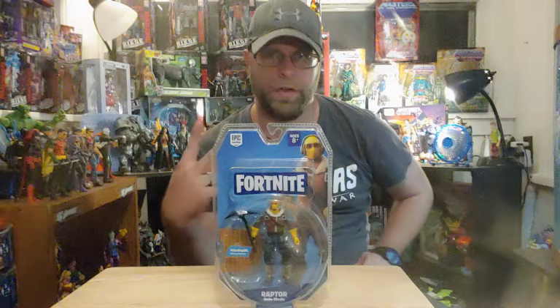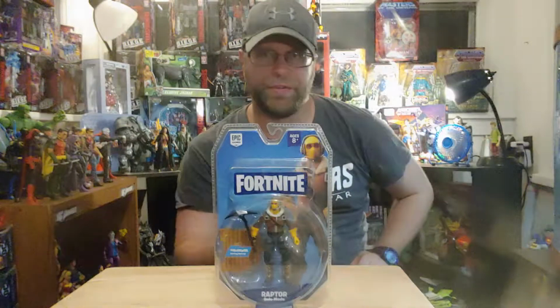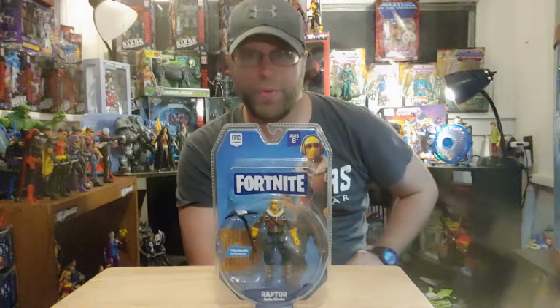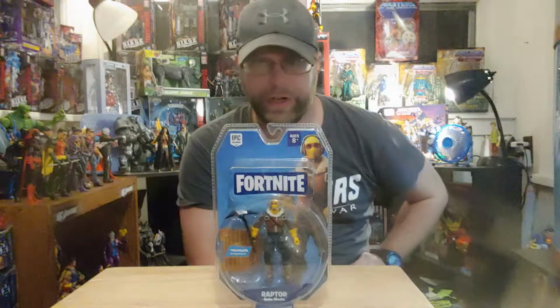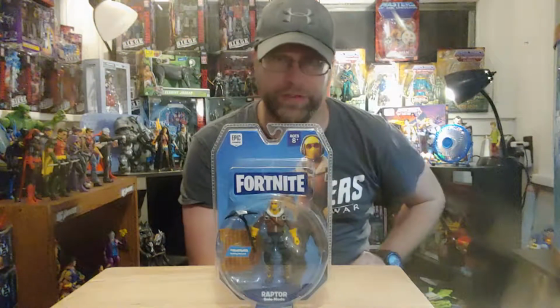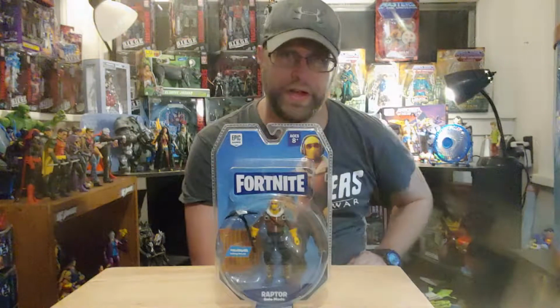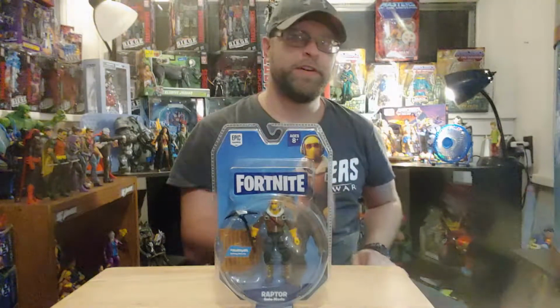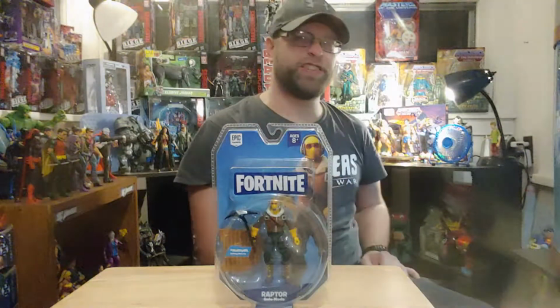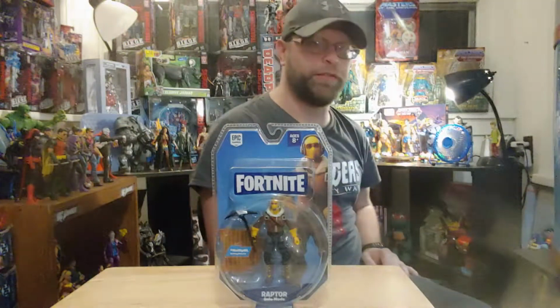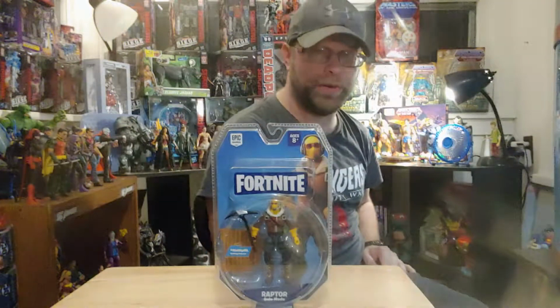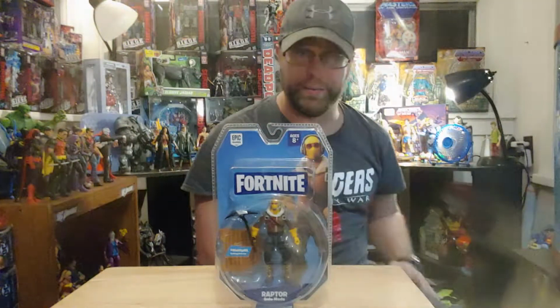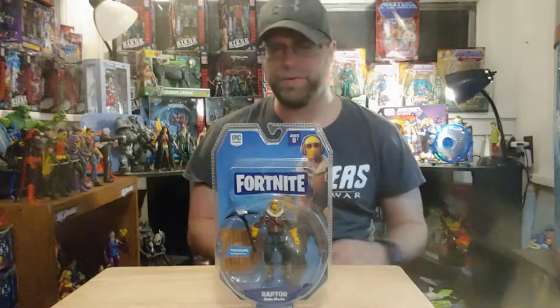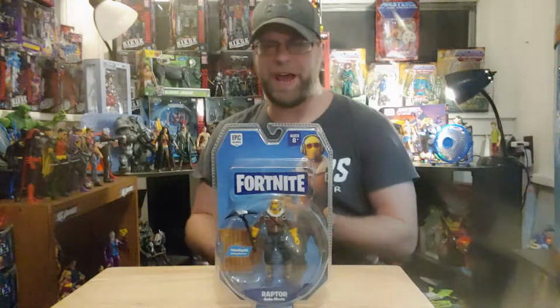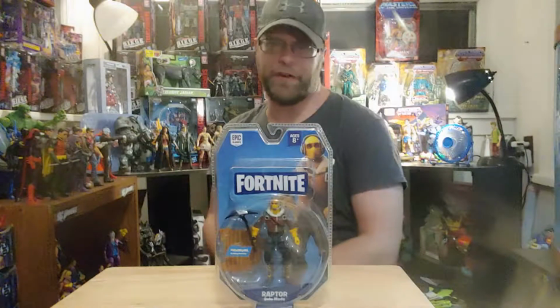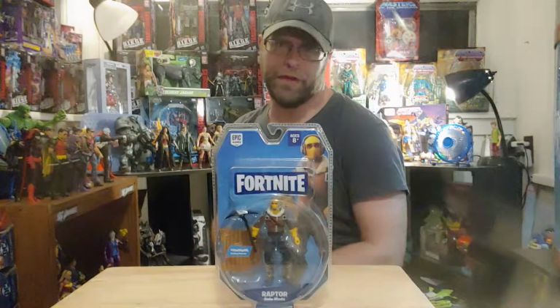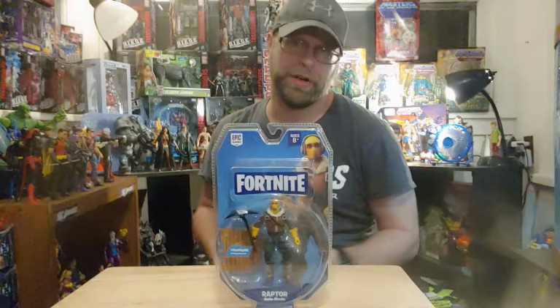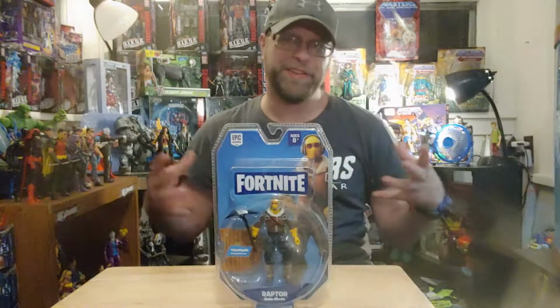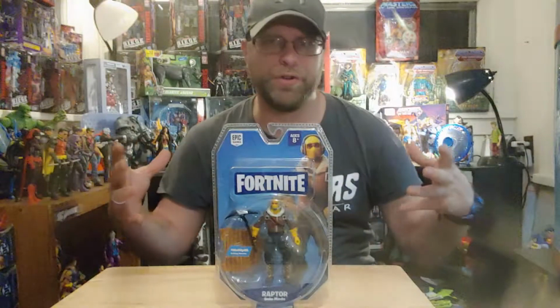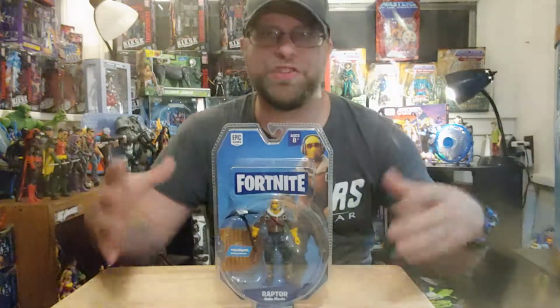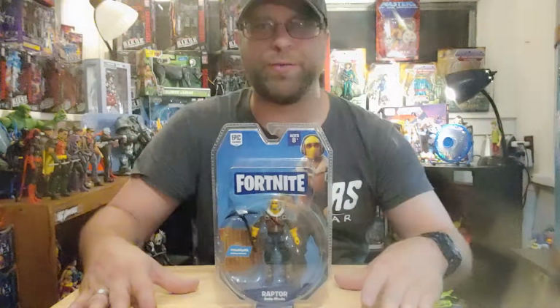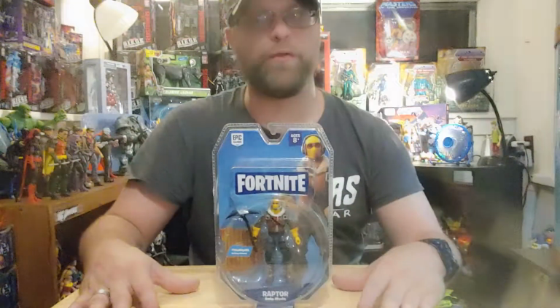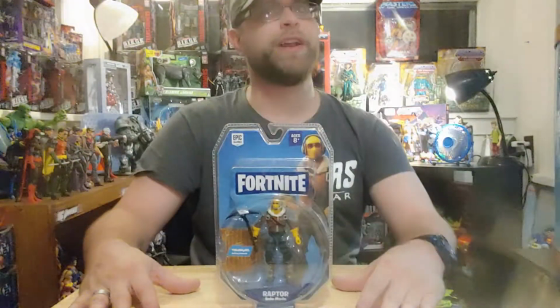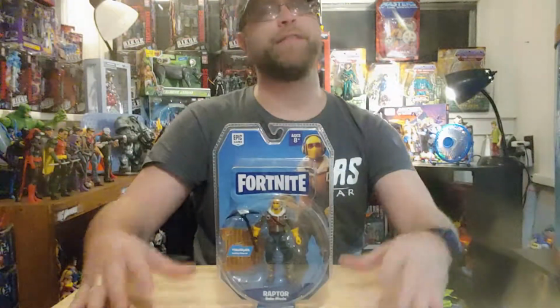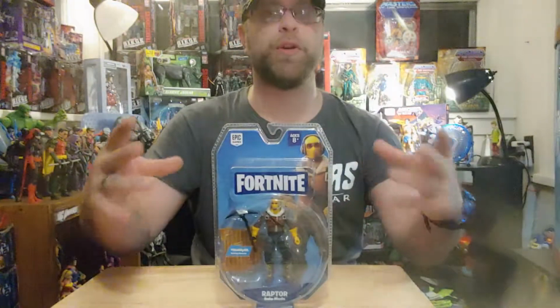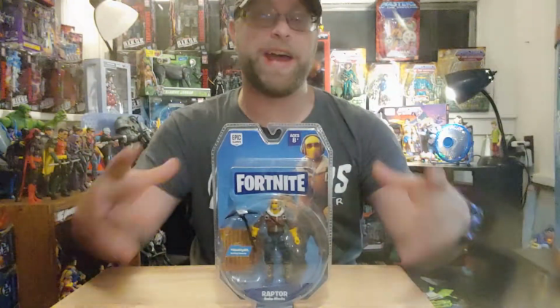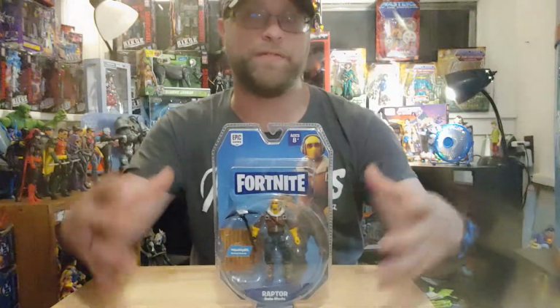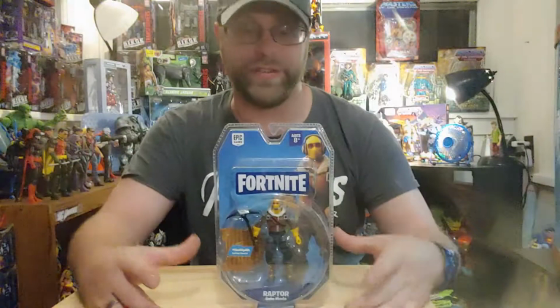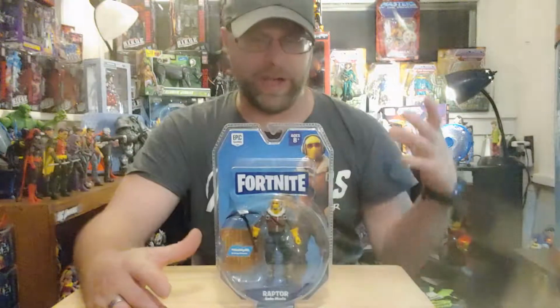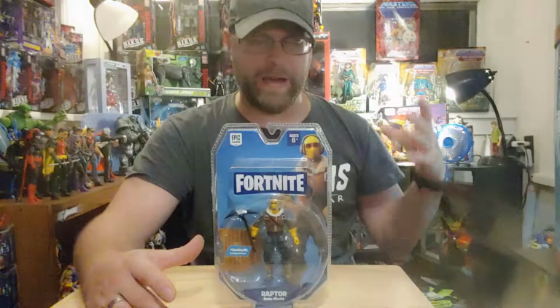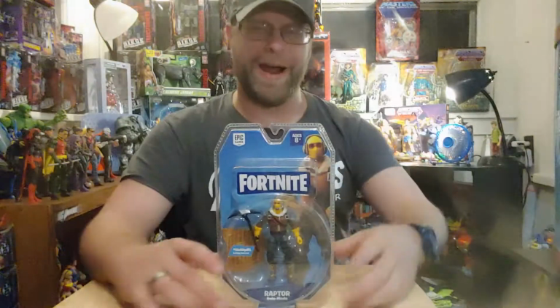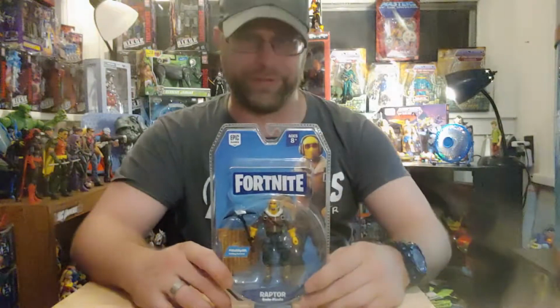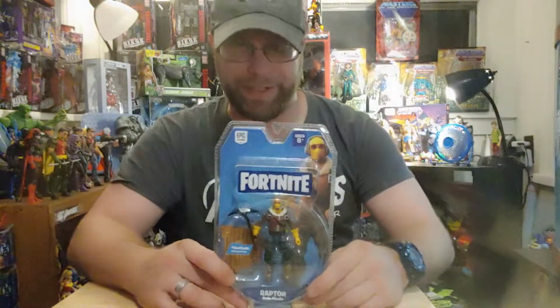Hey, what's up all you action figure lovers out there — Master Models here once again, bringing you another action figure review. This time we're doing the Jazwares Fortnite four-inch action figures, and we have Raptor right here.